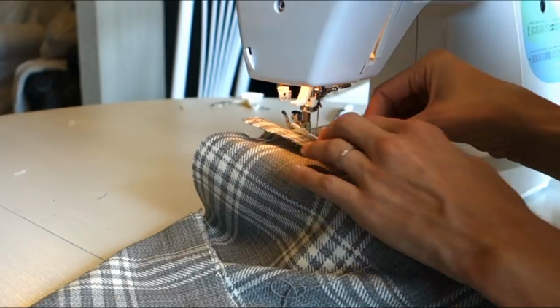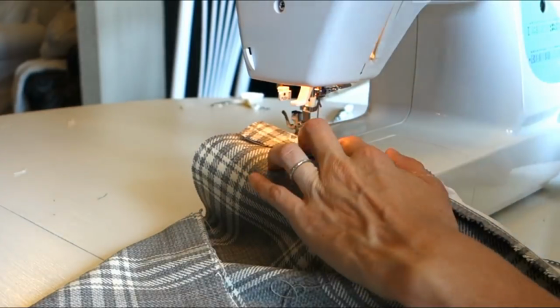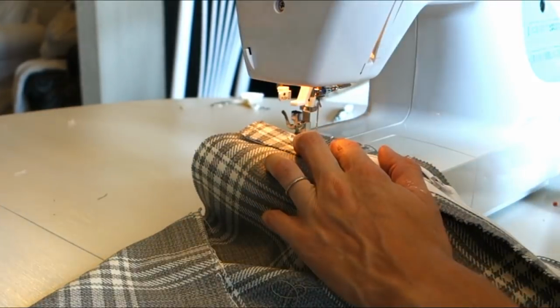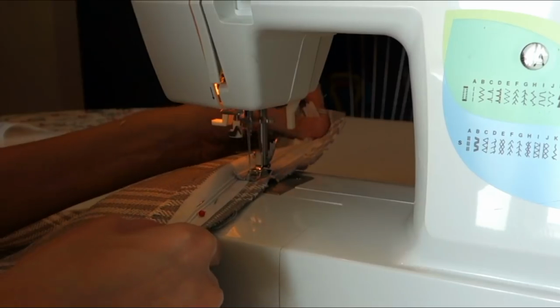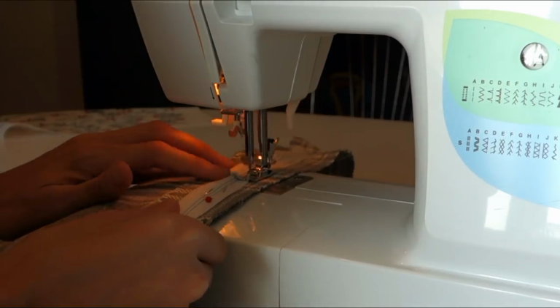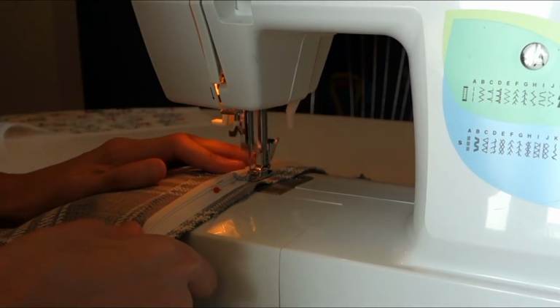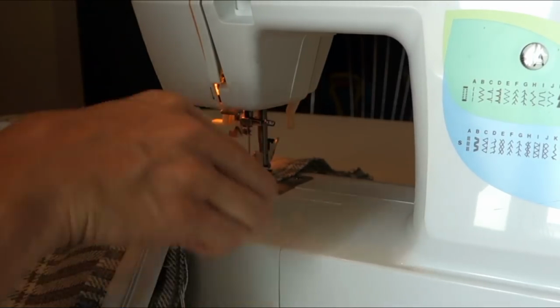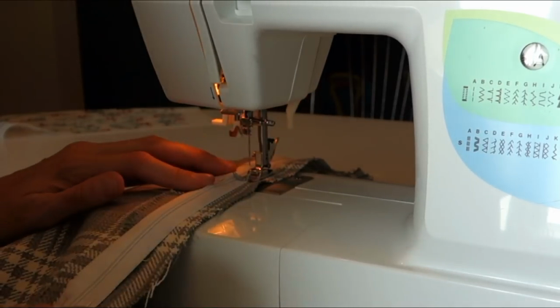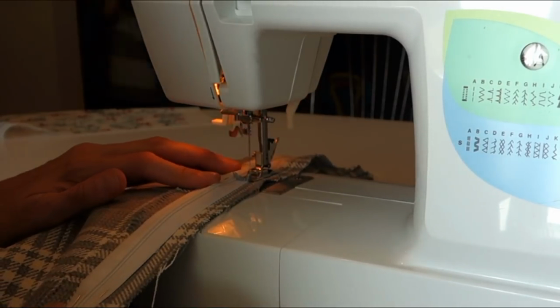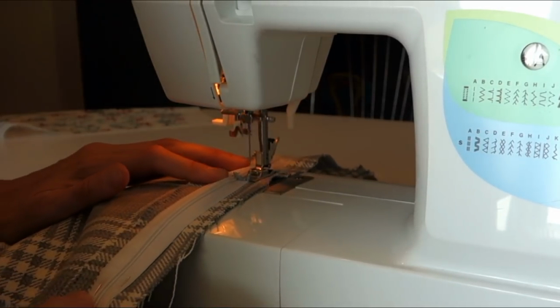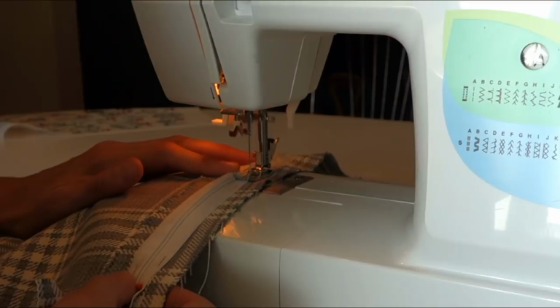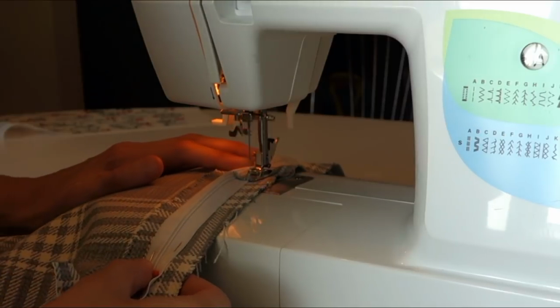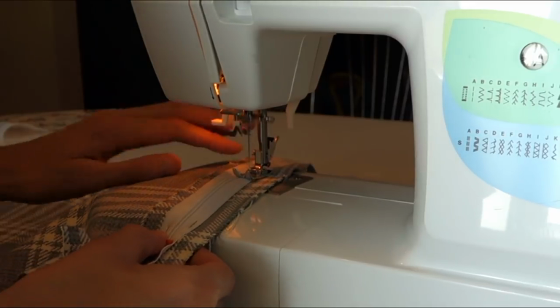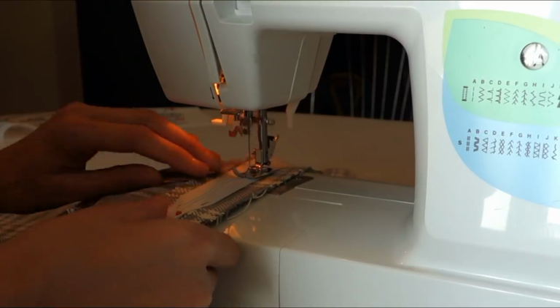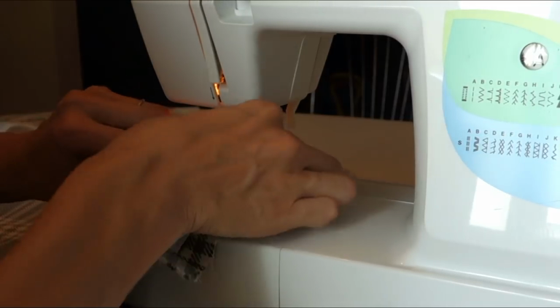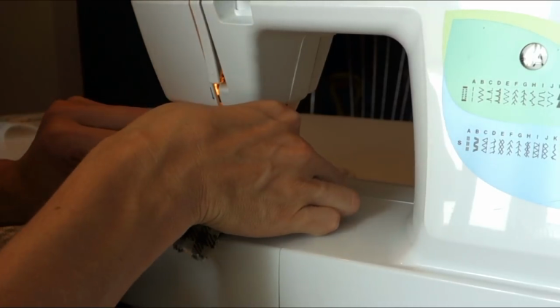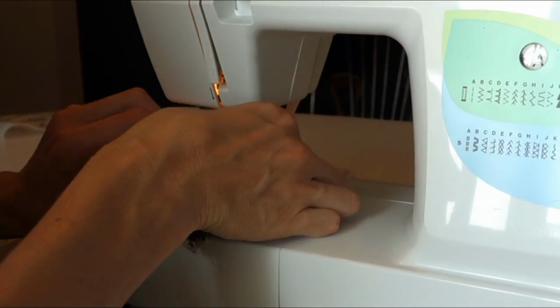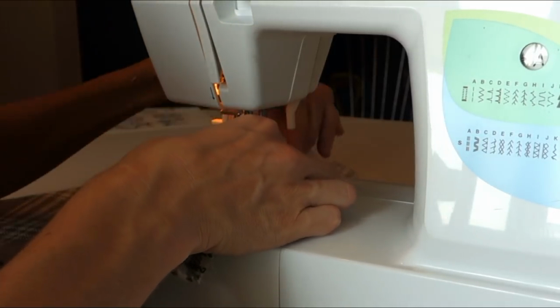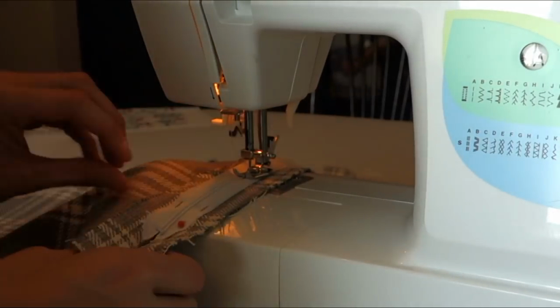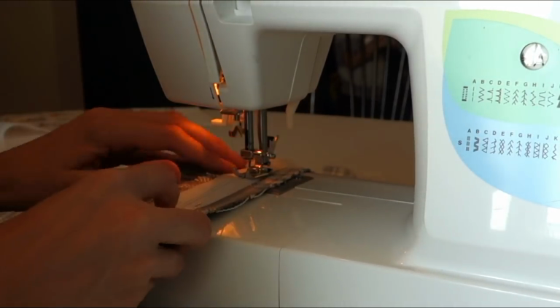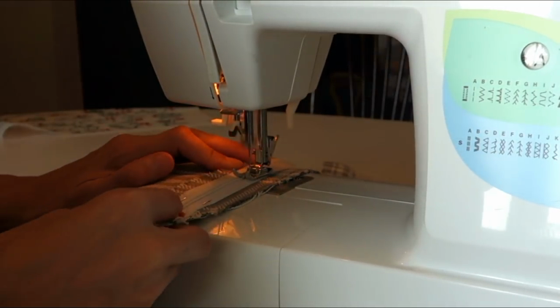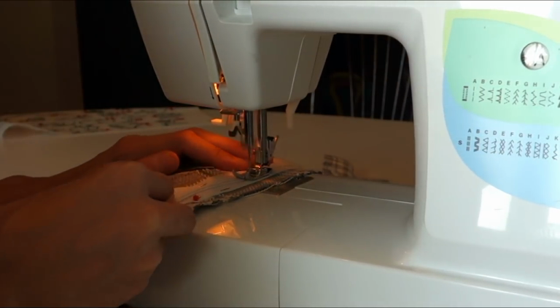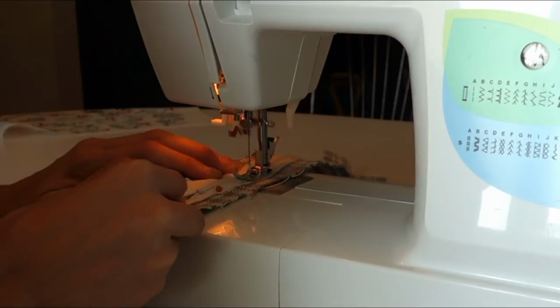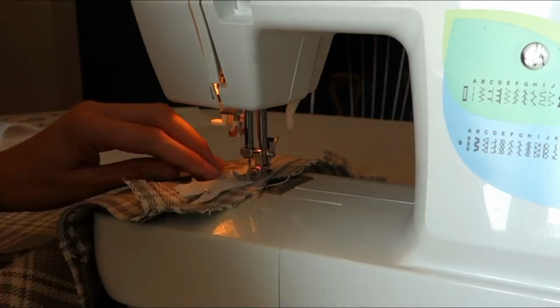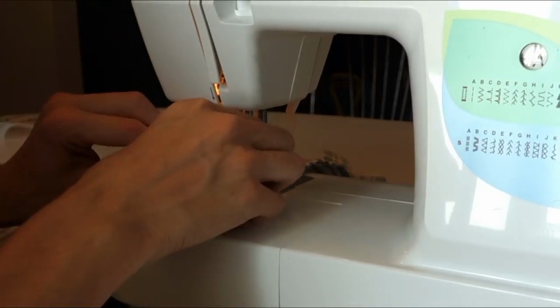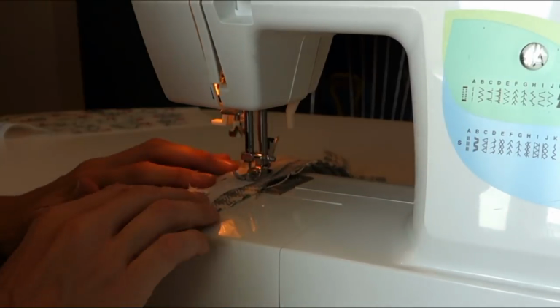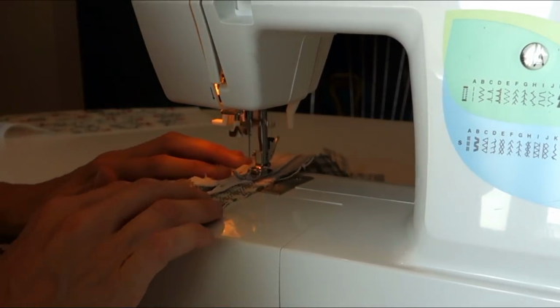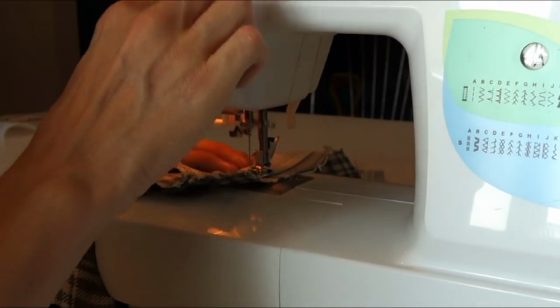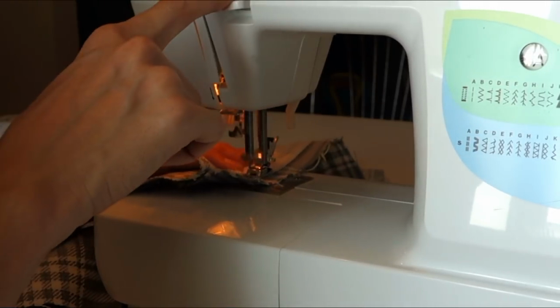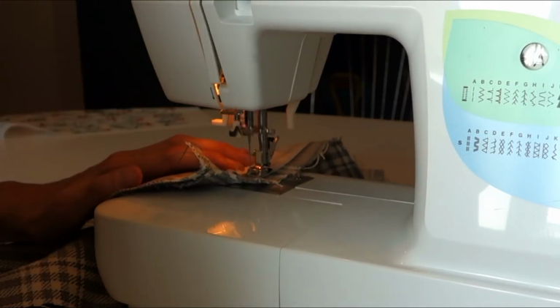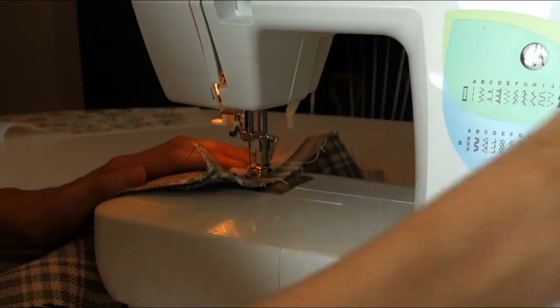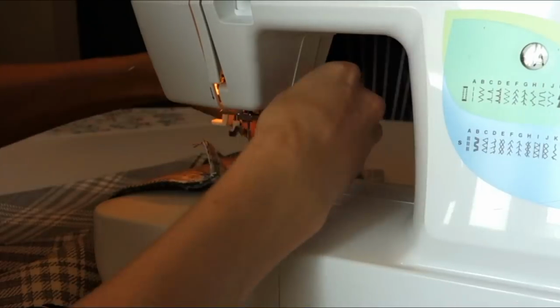Go ahead and sew as normal. What I like to do is just pull down the zipper part for the first inch or so, then zip it back up to make it easier to get around. I left both feet on — you should probably take off one foot, but I did not.